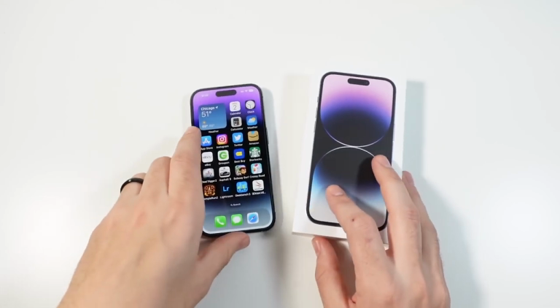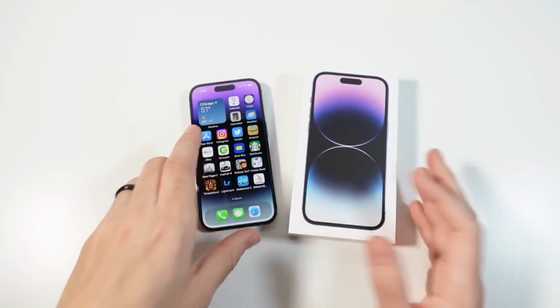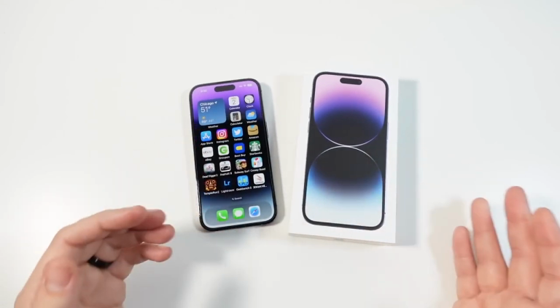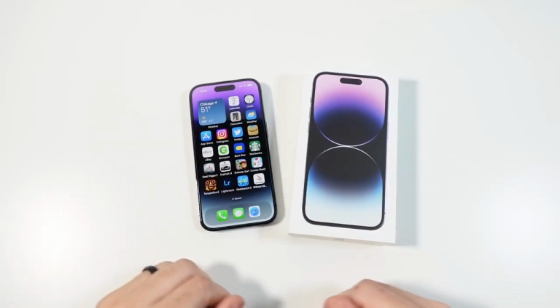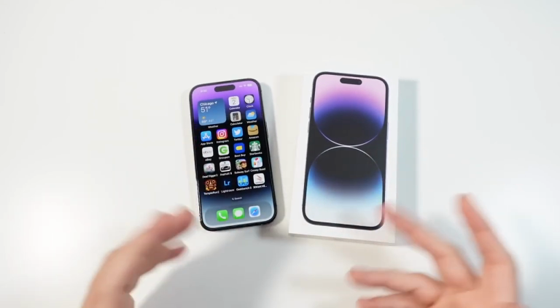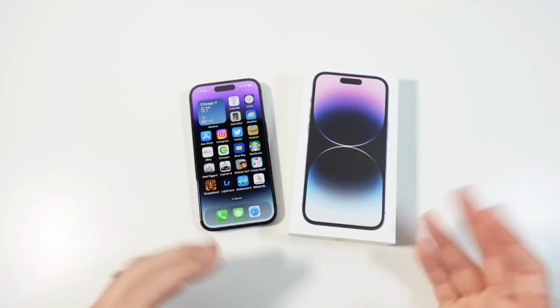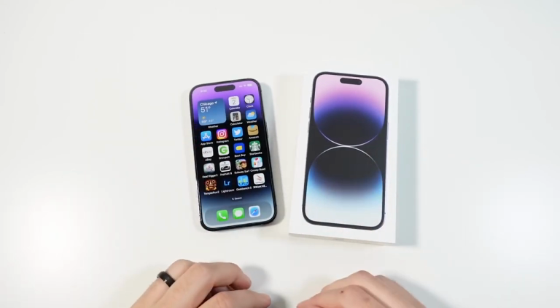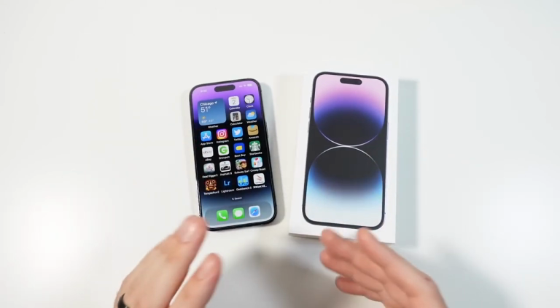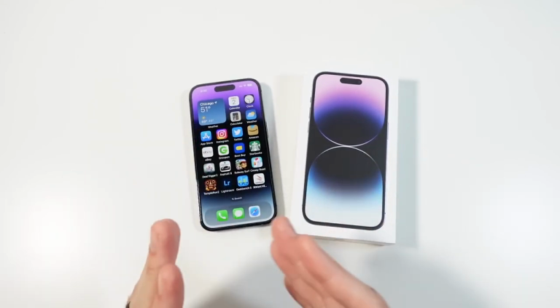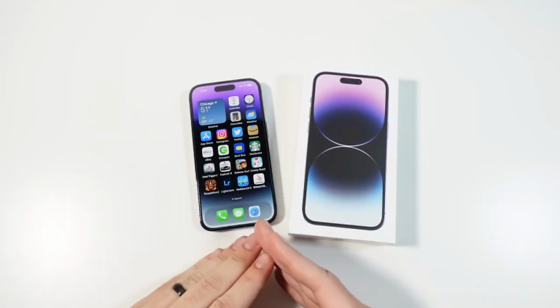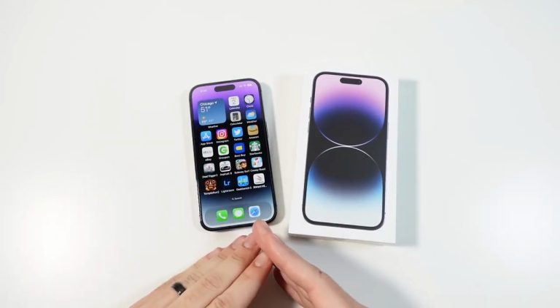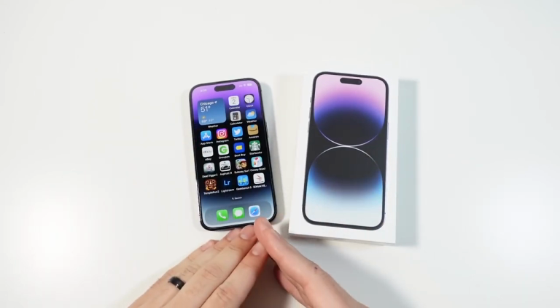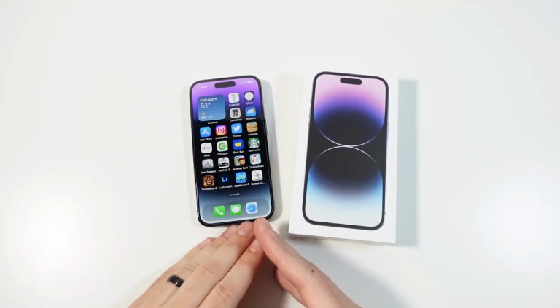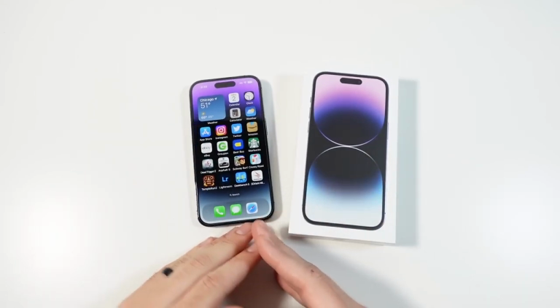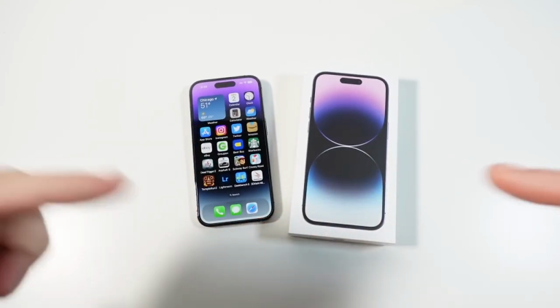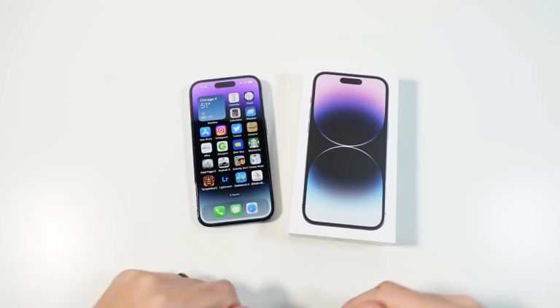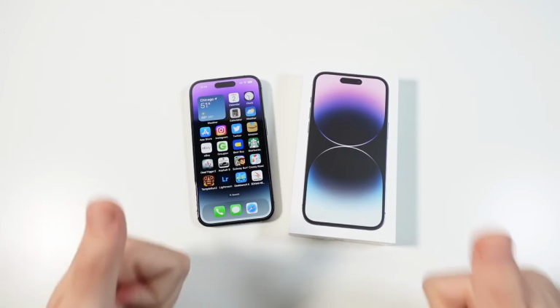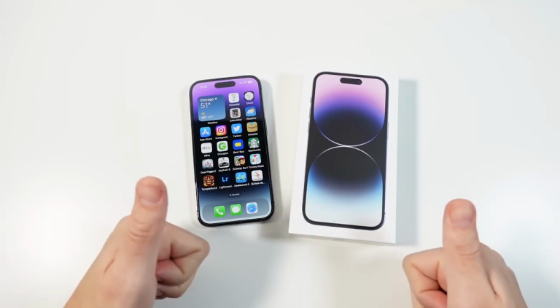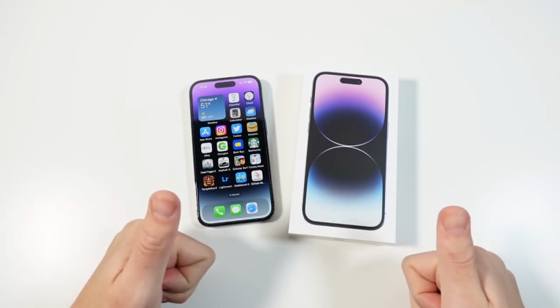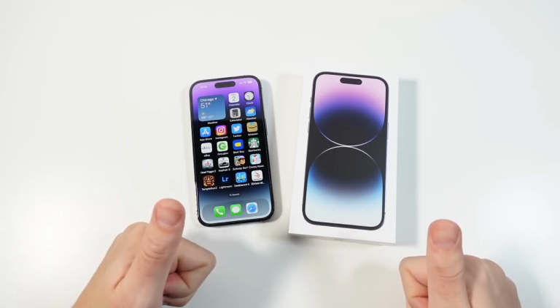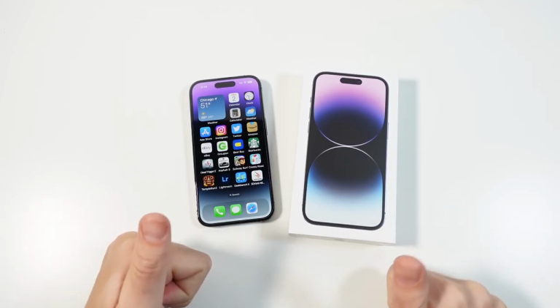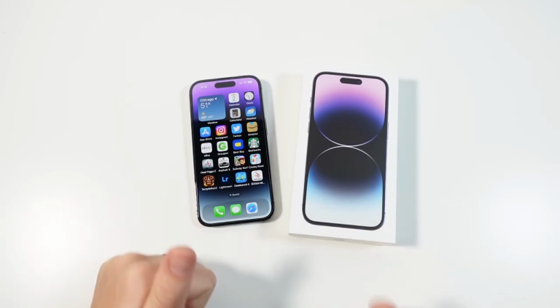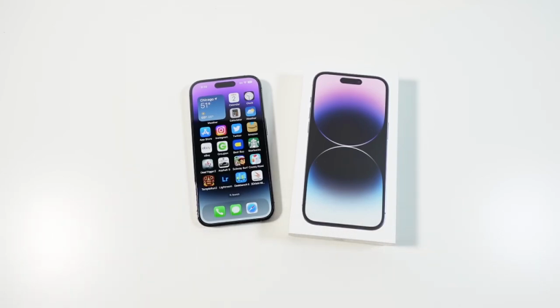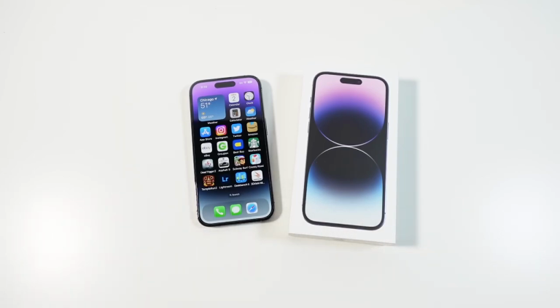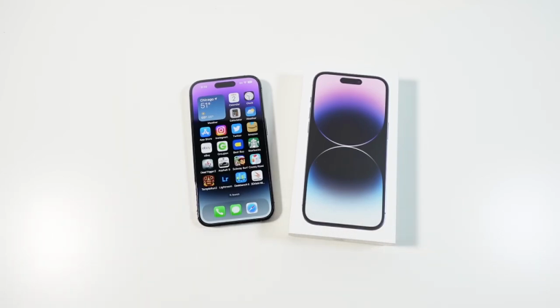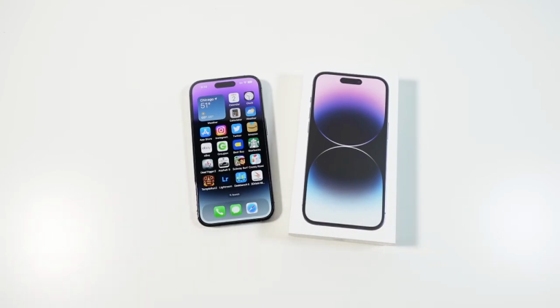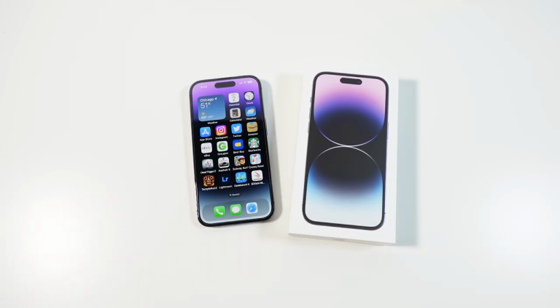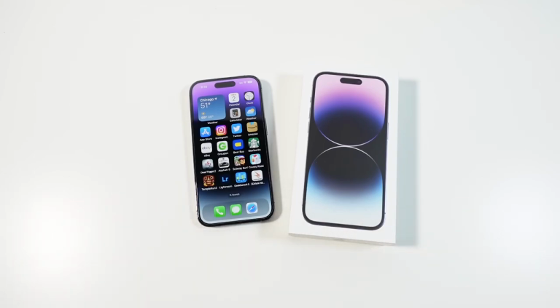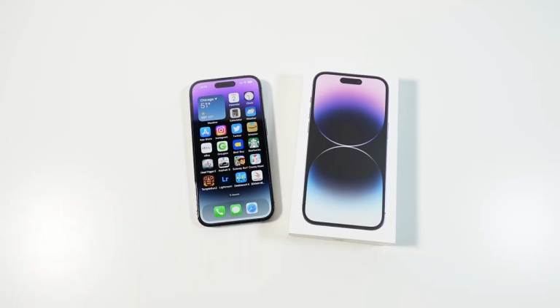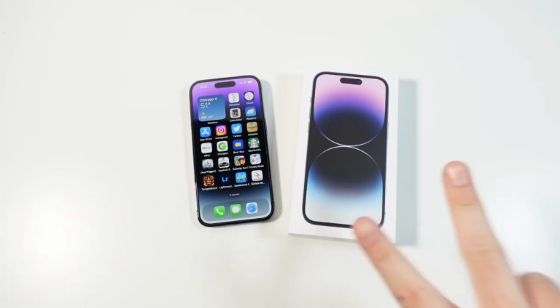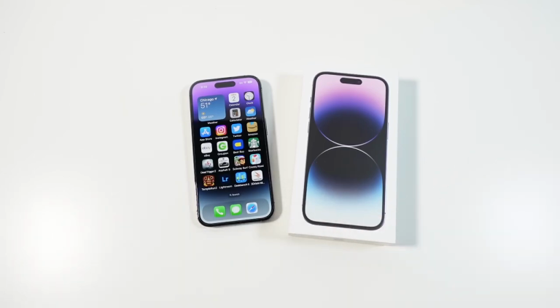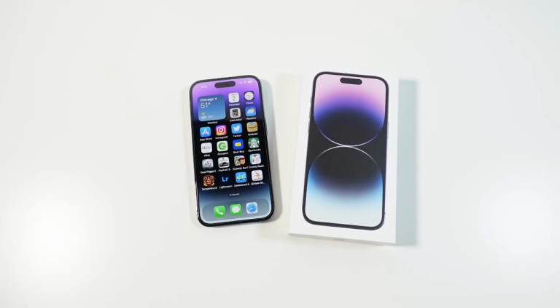Let me know your thoughts on the iPhone 14 Pro down below in the comment section. Did you pick one up? What's your take on it at this point? Thumbs up if you enjoyed it, subscribe if you haven't already. Nick here — be well and peace.